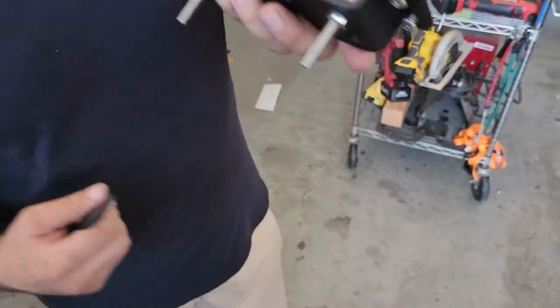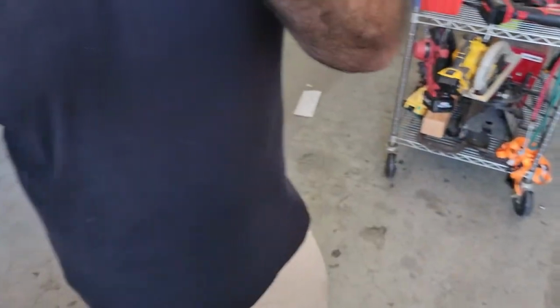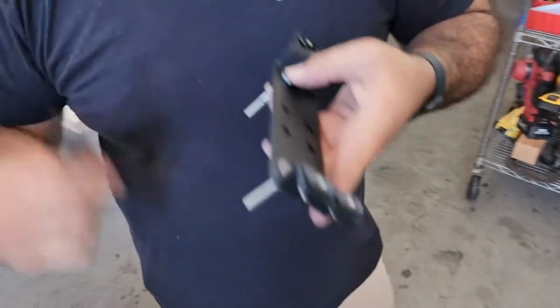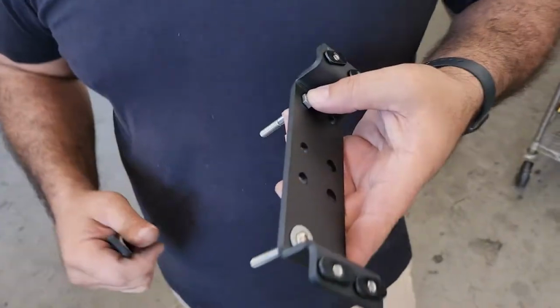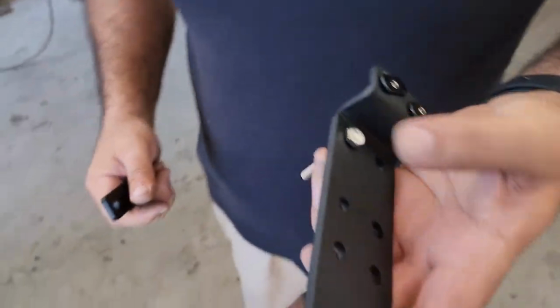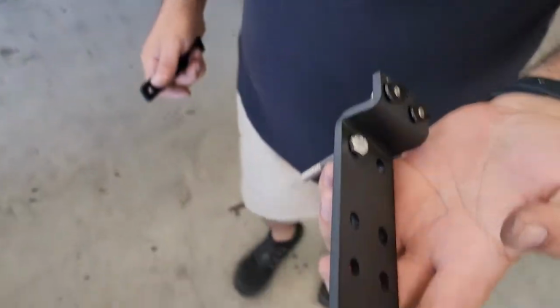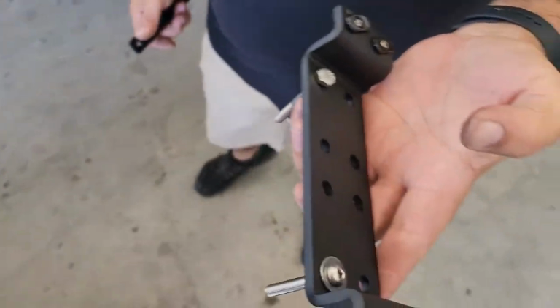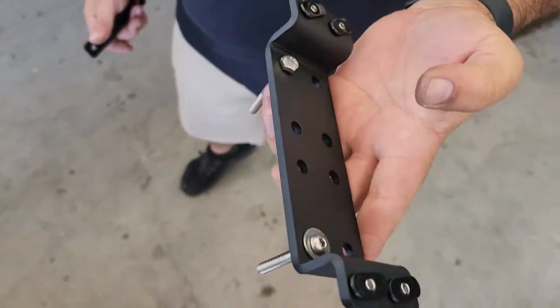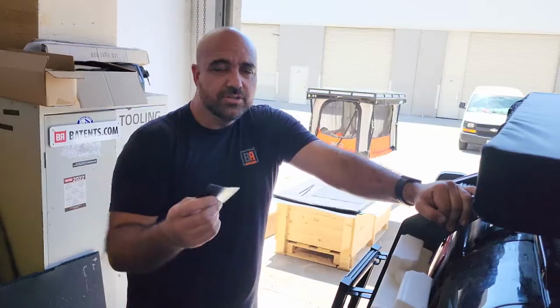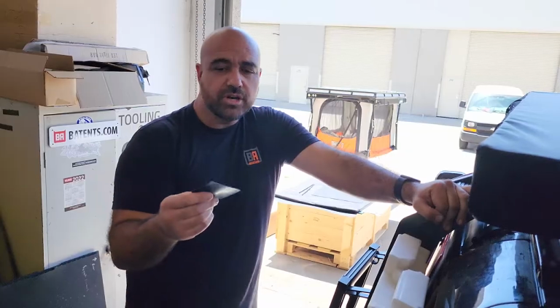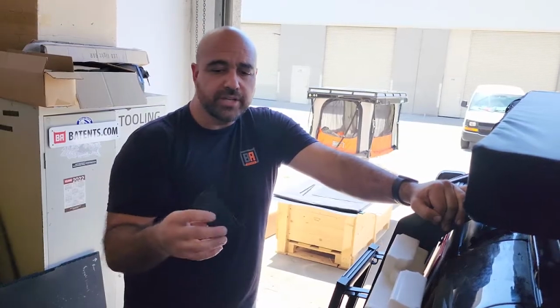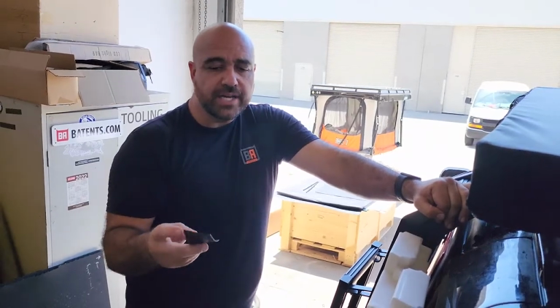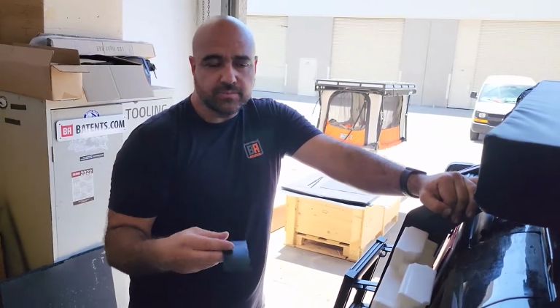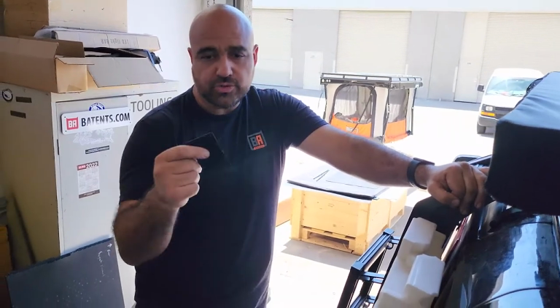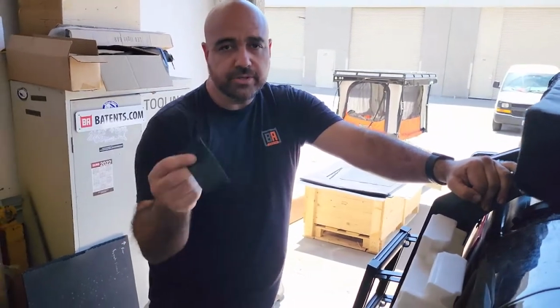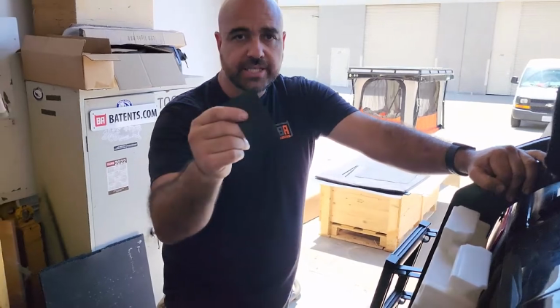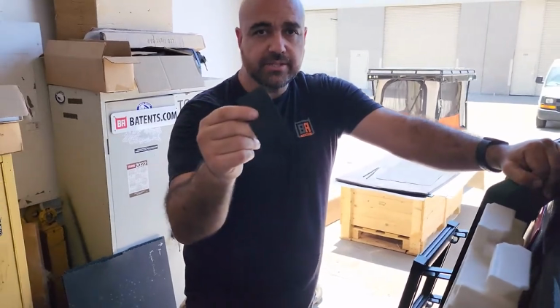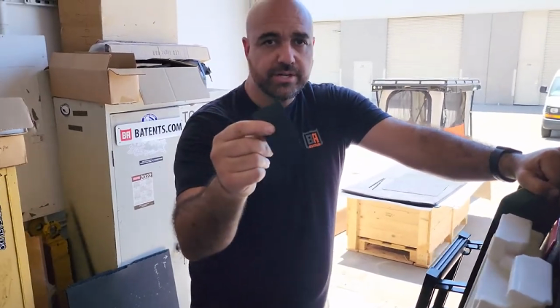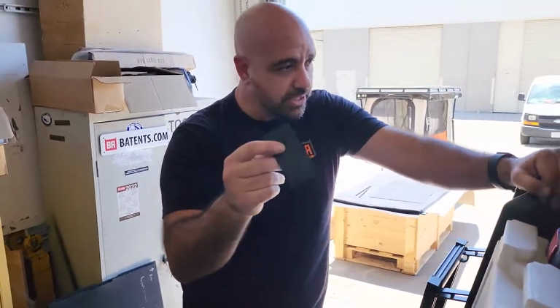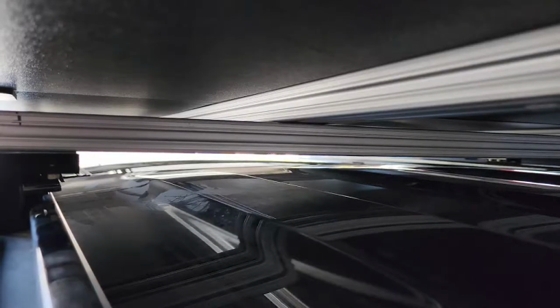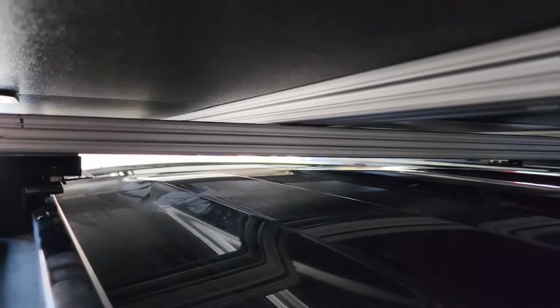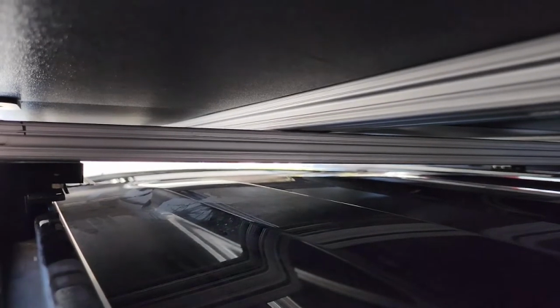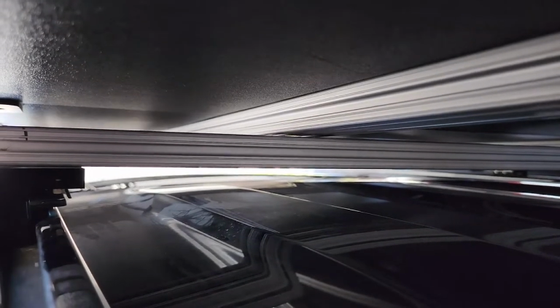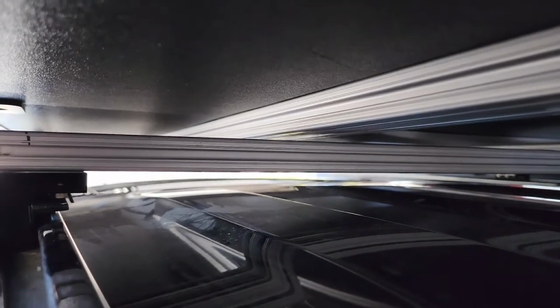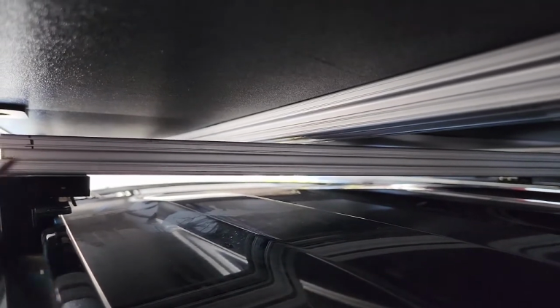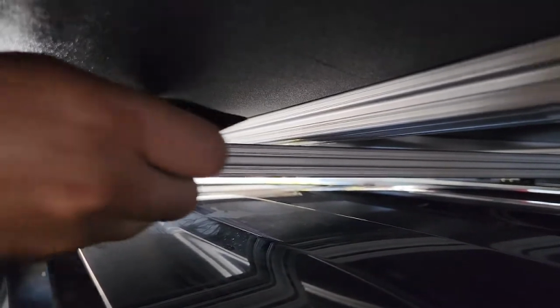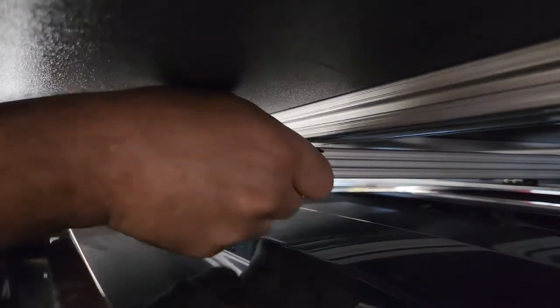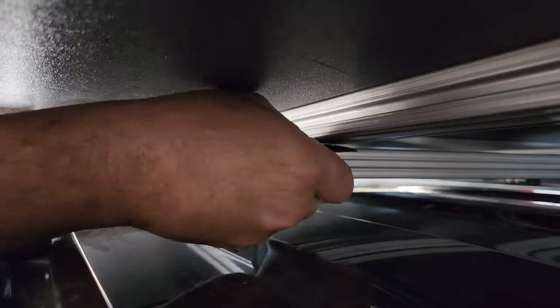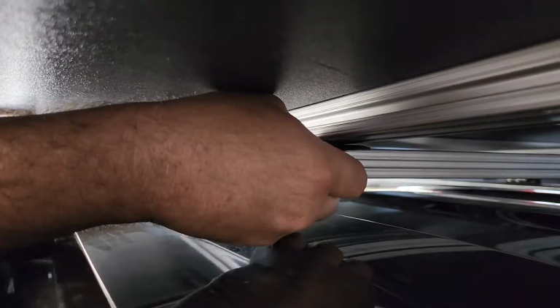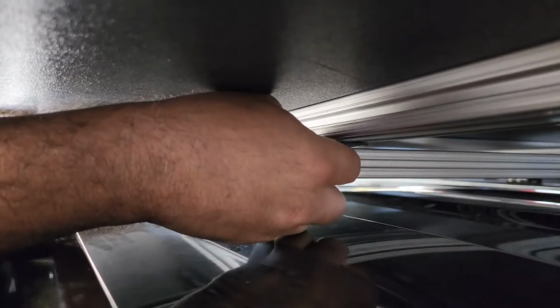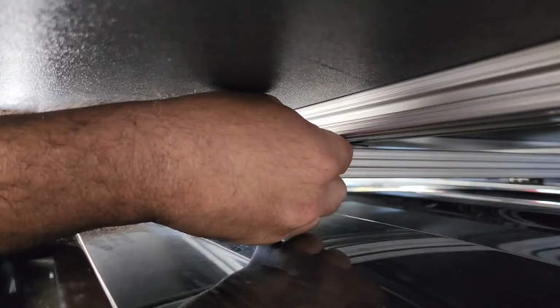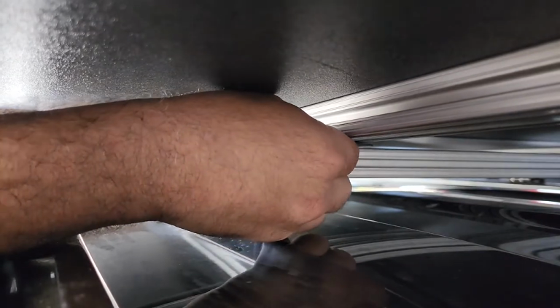Now we'll put it on the tent and show you. In your hardware kit, you'll find a rubber strip and you can cut that into squares. You'll use these pieces between the frames to soften things up.